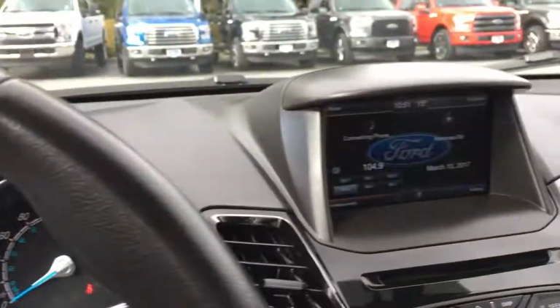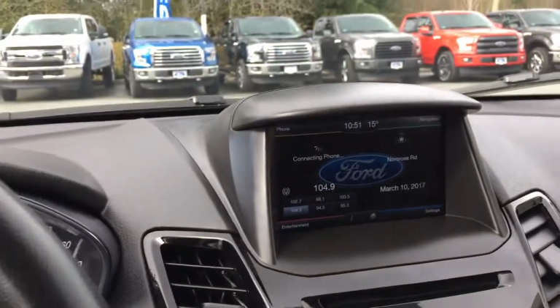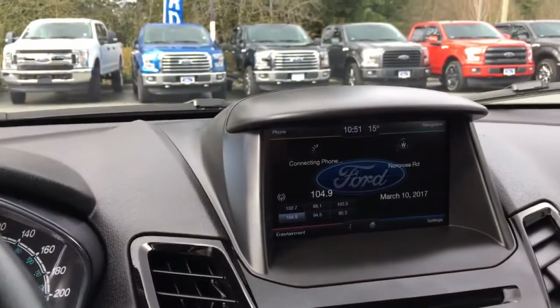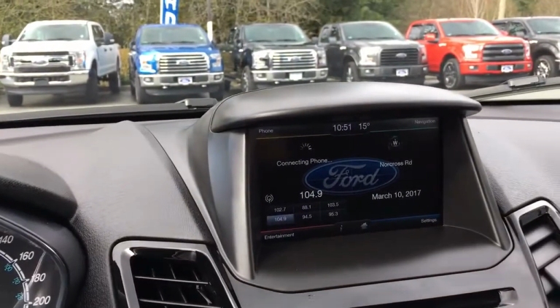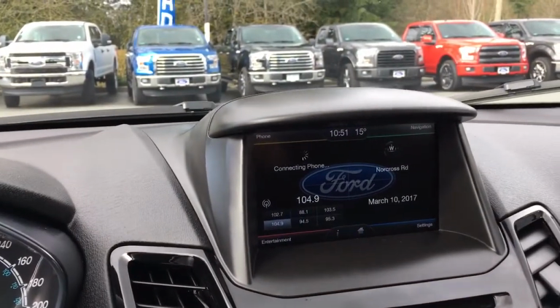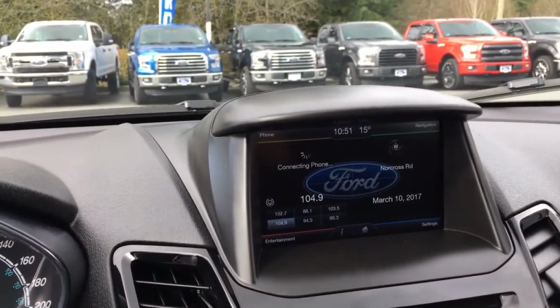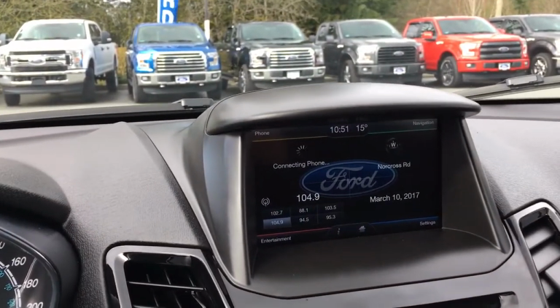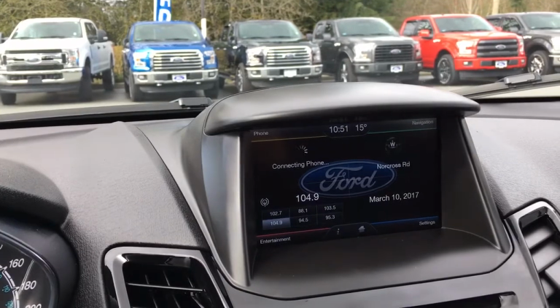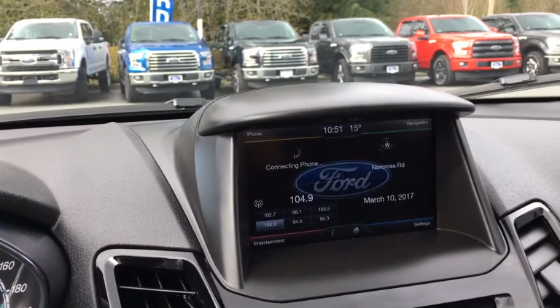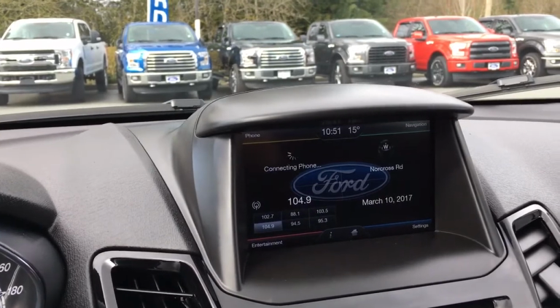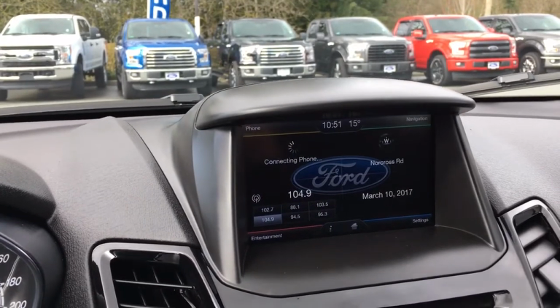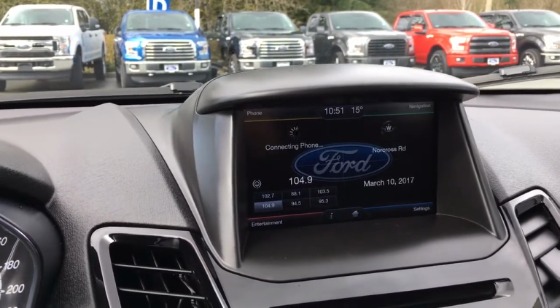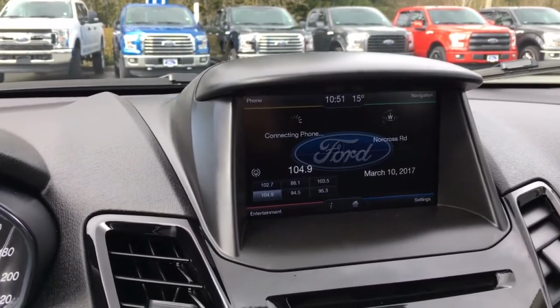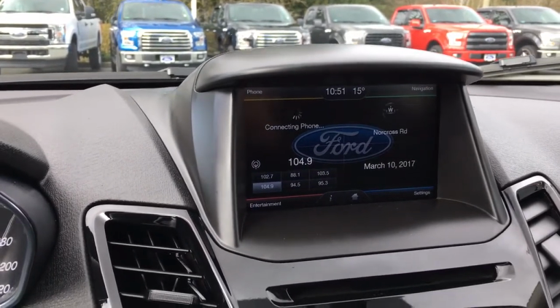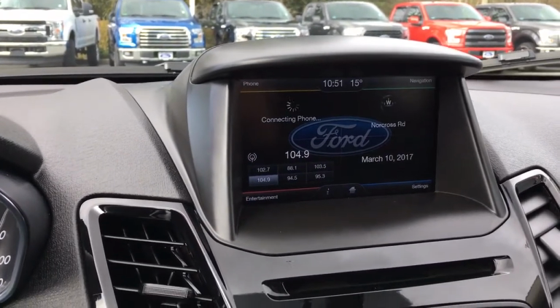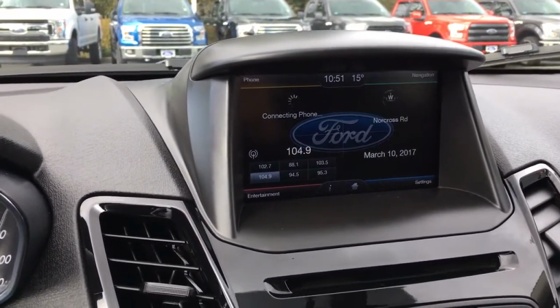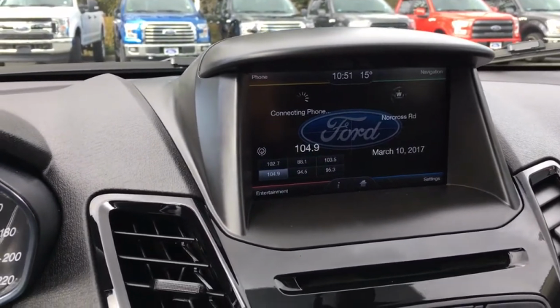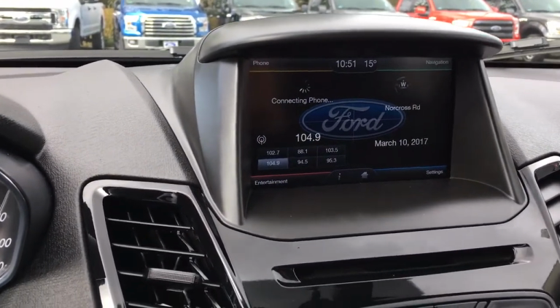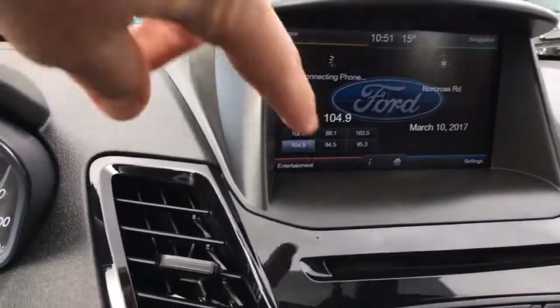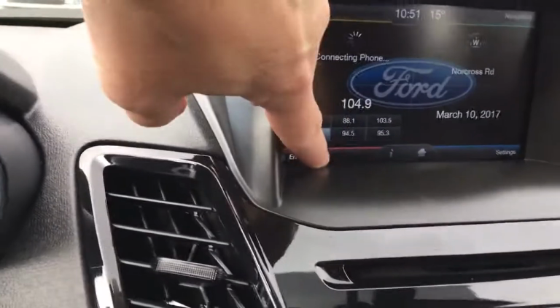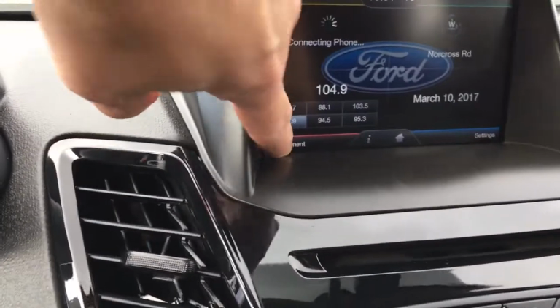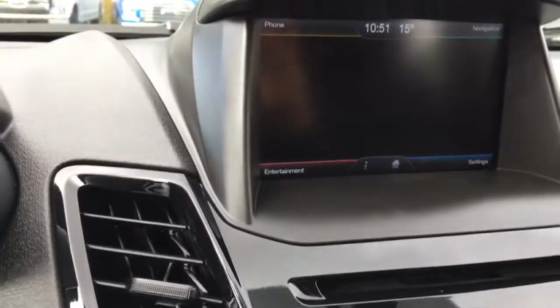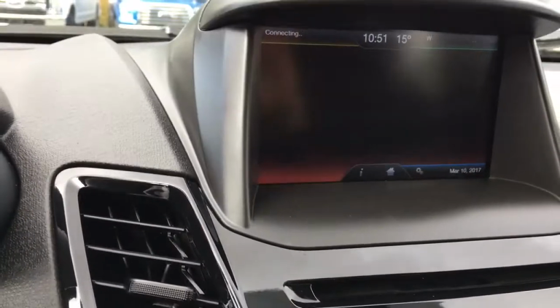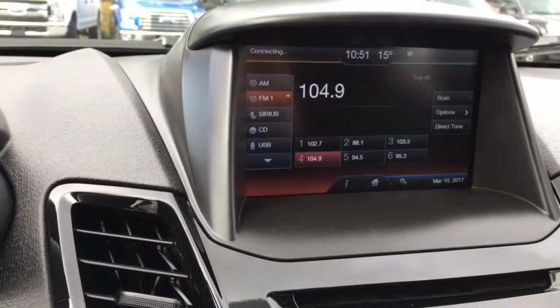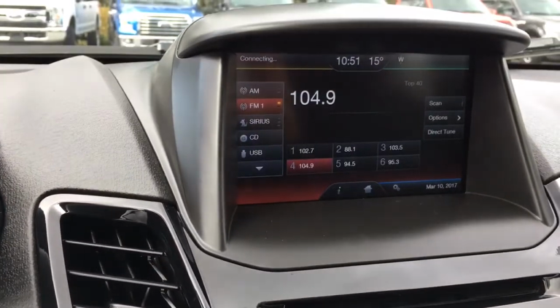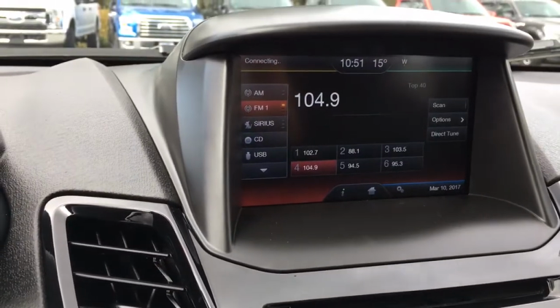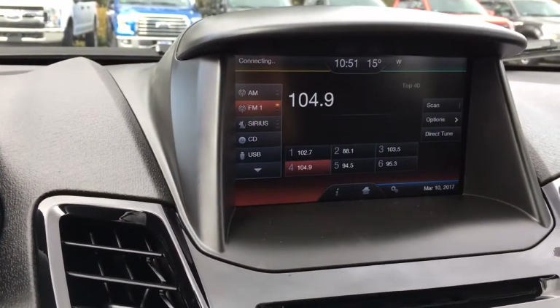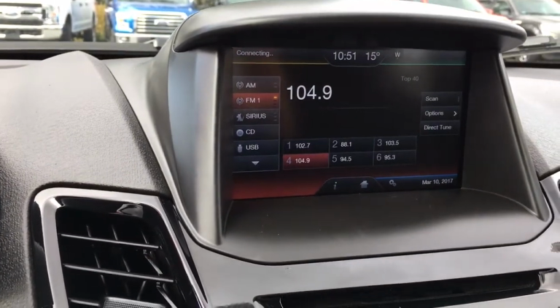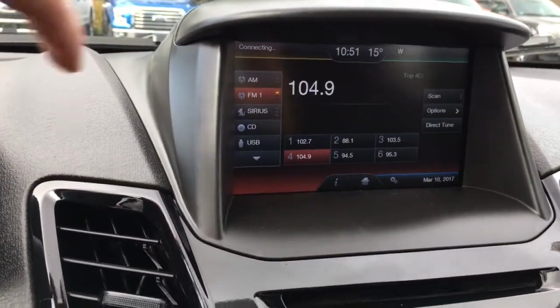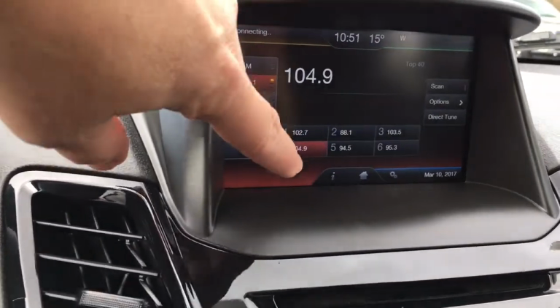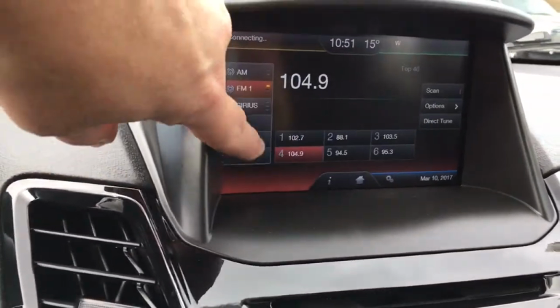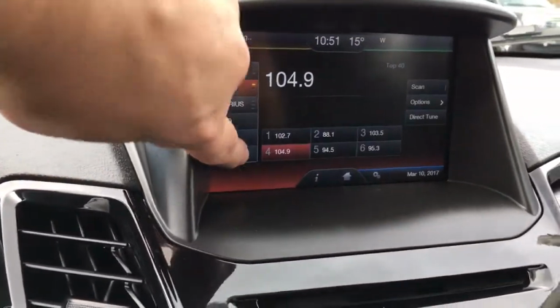In the centre screen, you can see it trying to connect to my phone. To the left is navigation, to the right. Bottom is settings, and bottom left is entertainment. When we push on that, our options are AM, FM, Sirius Radio, and CD.